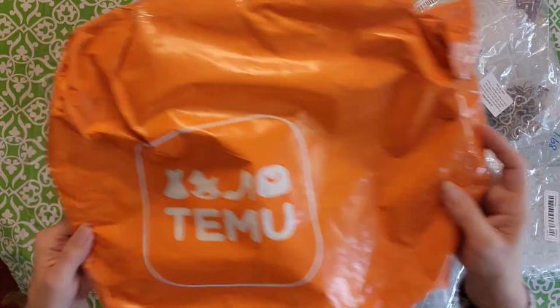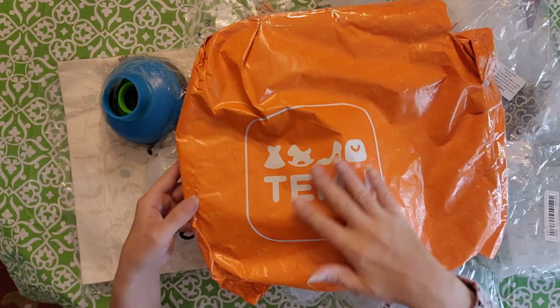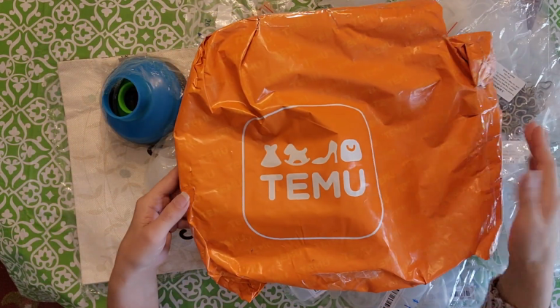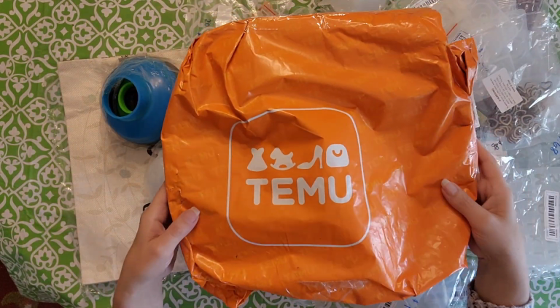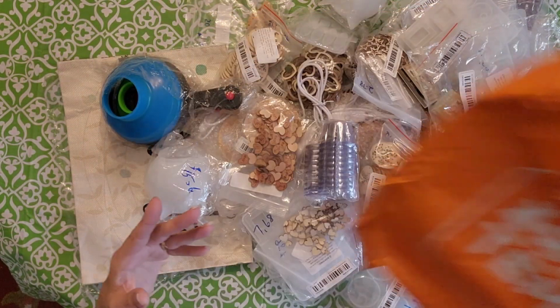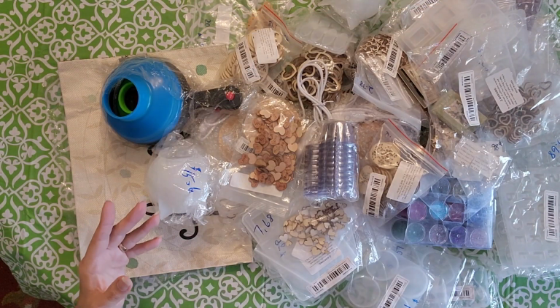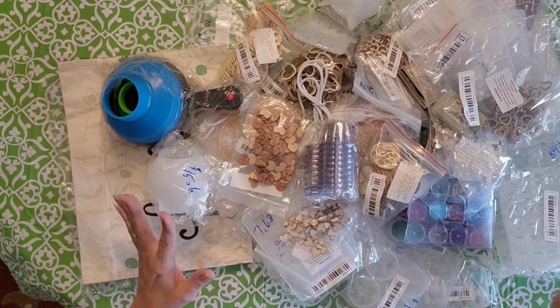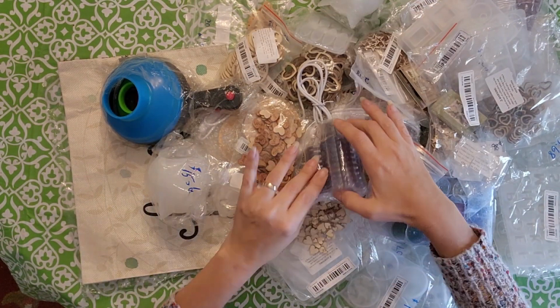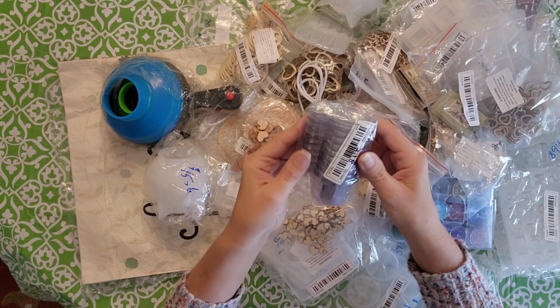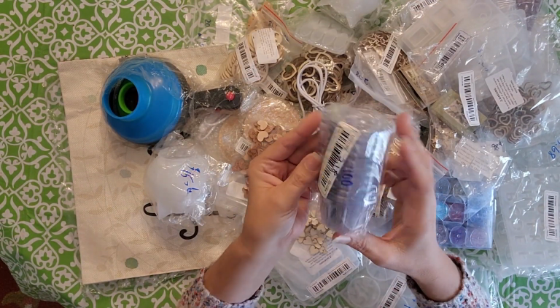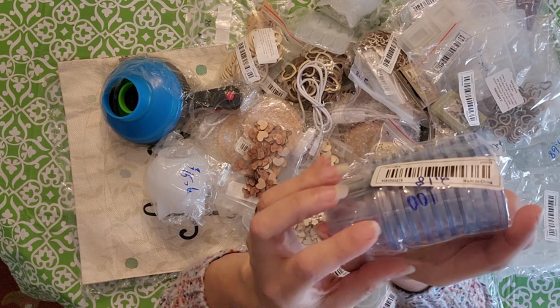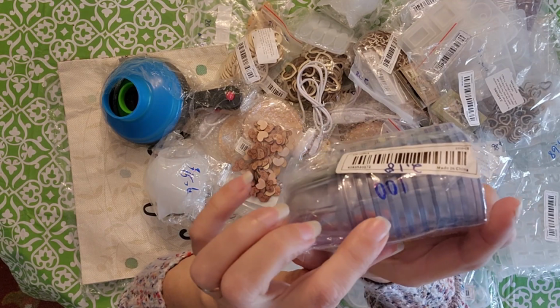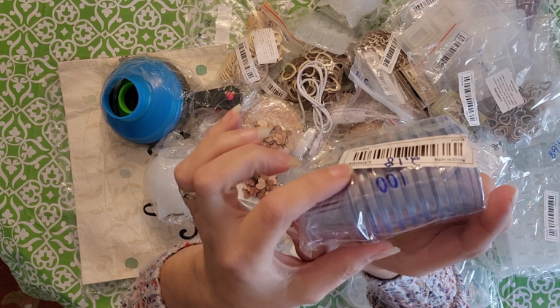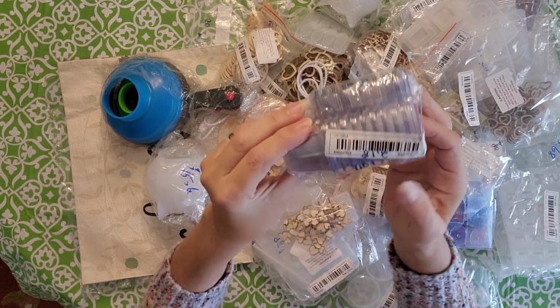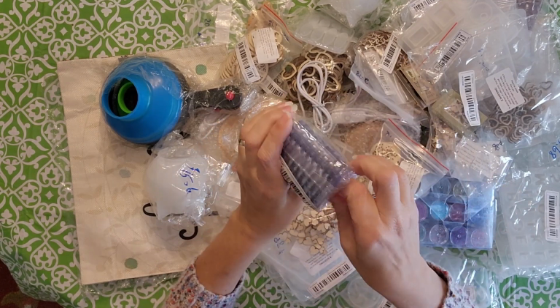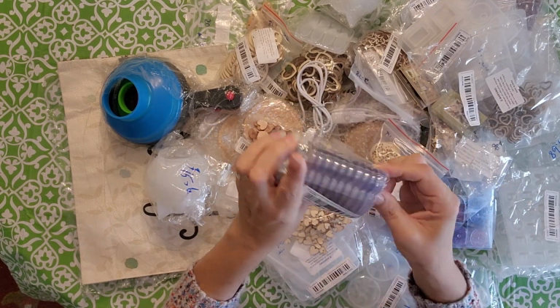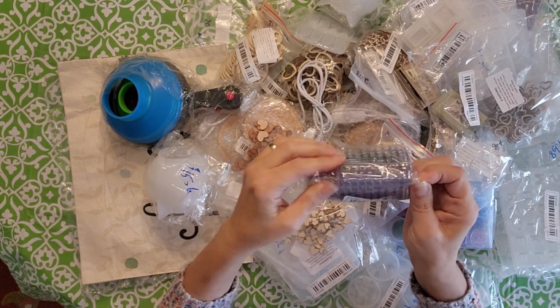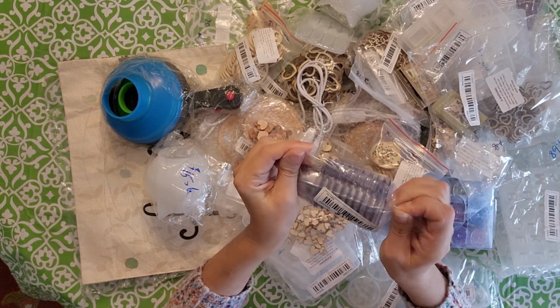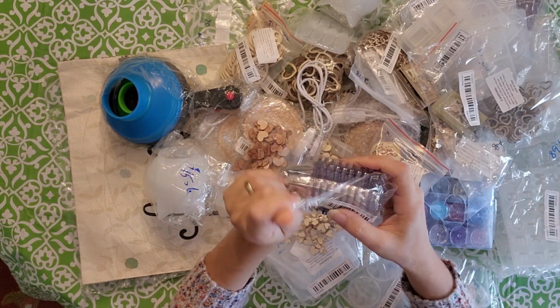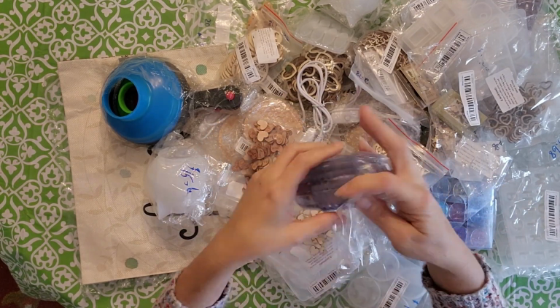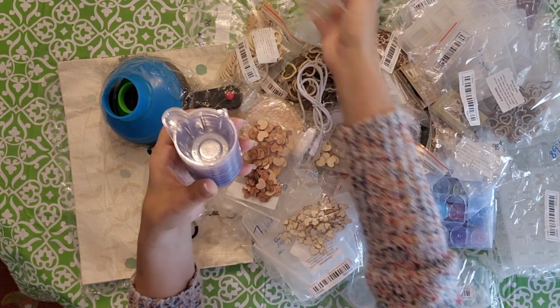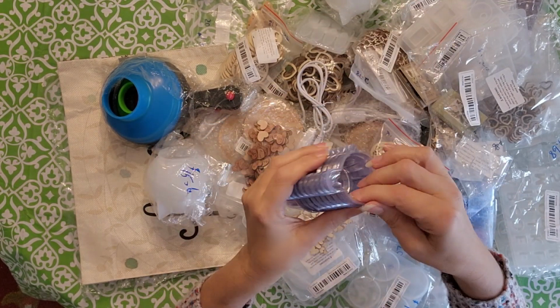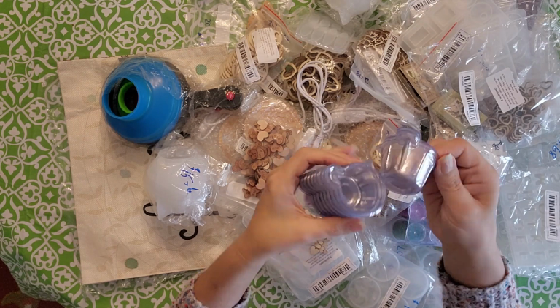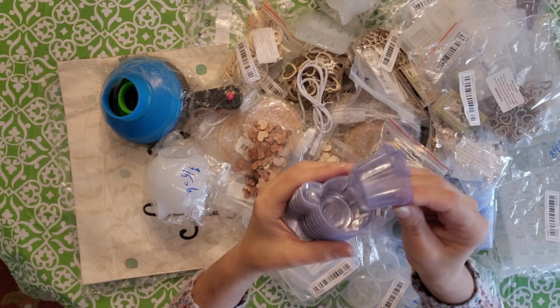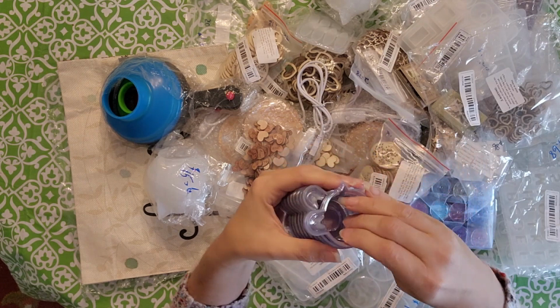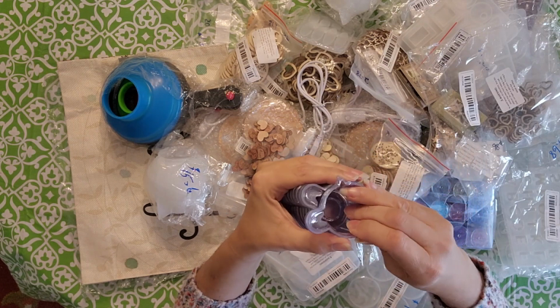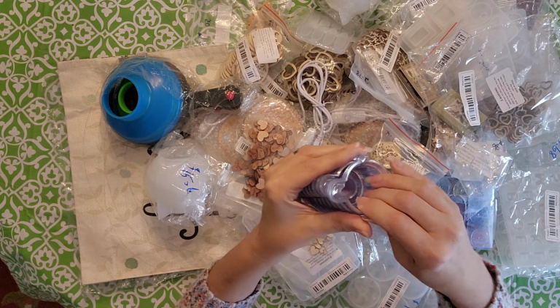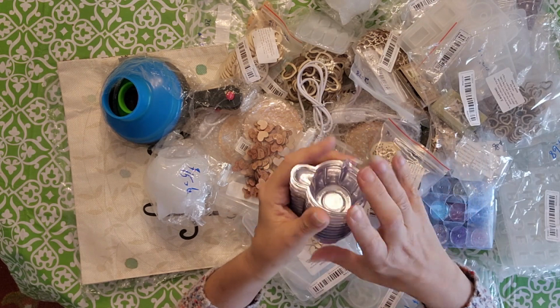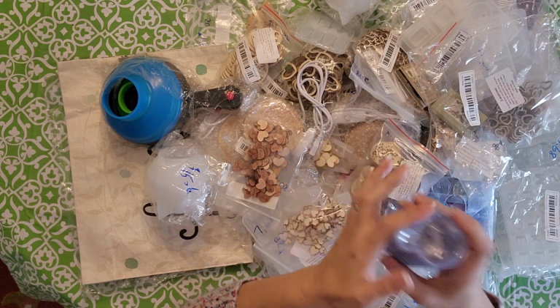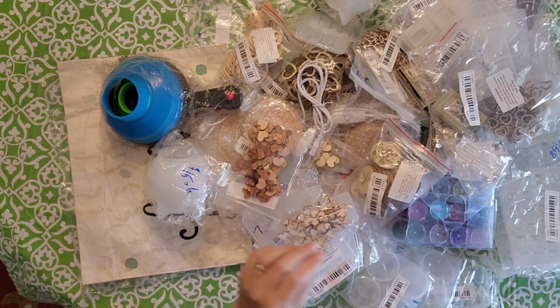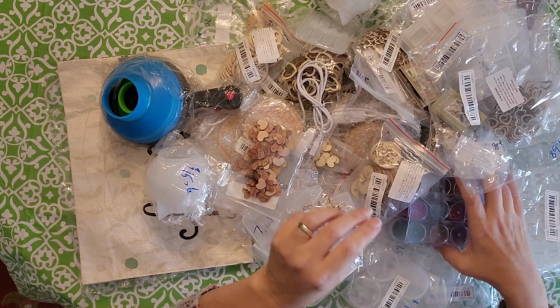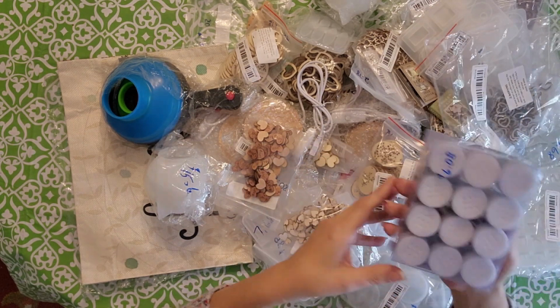It came in this giant orange bag. I got these little resin cups — looks like there's about a hundred in there for around $2. They're just disposable ones. I thought that'd be nice to do for my resin.